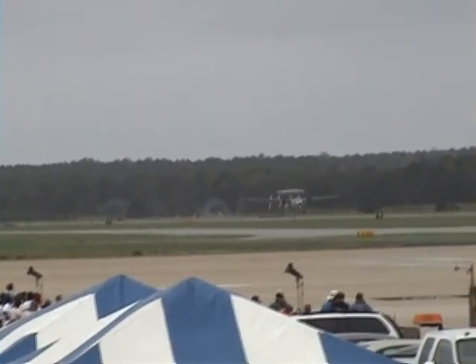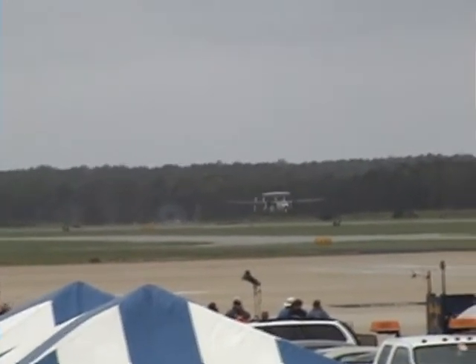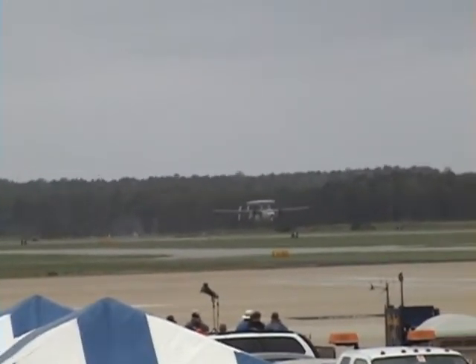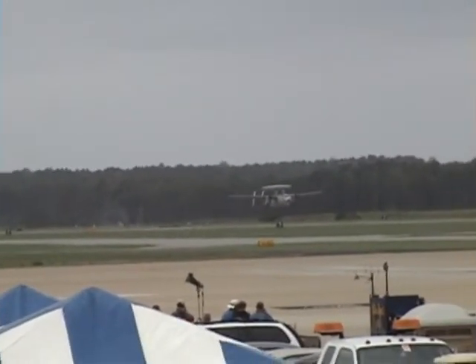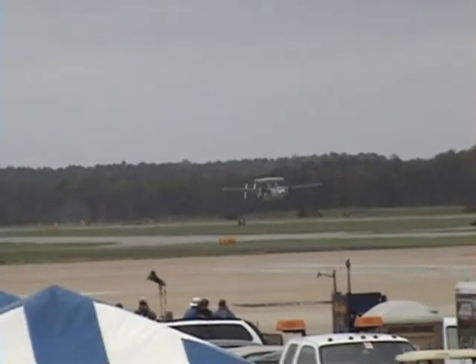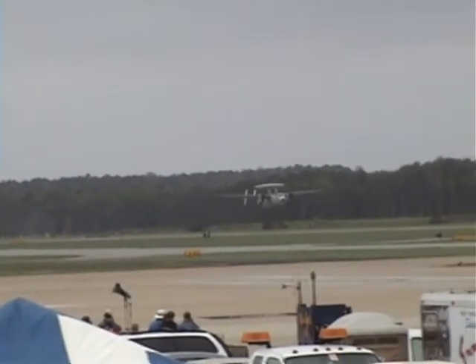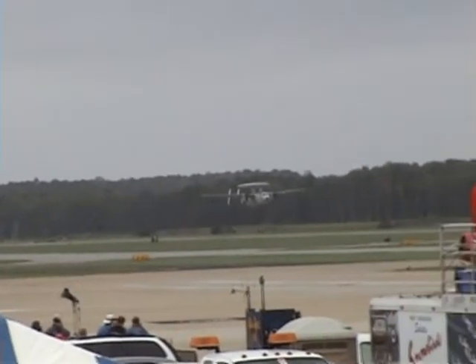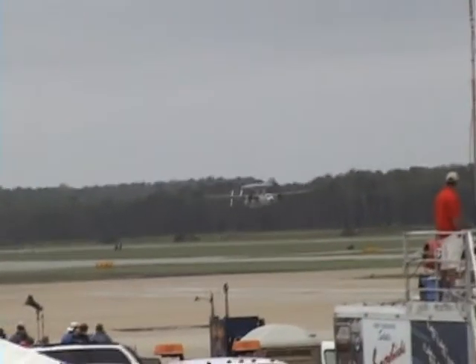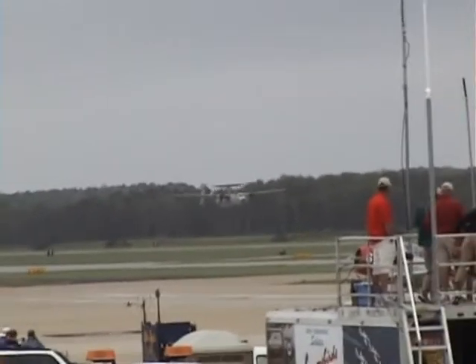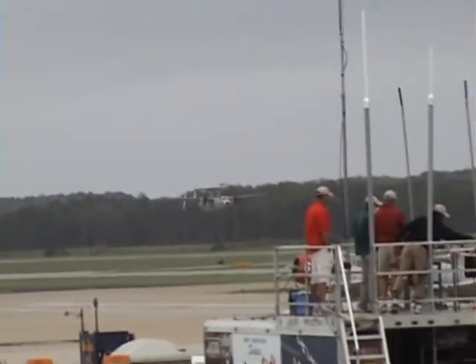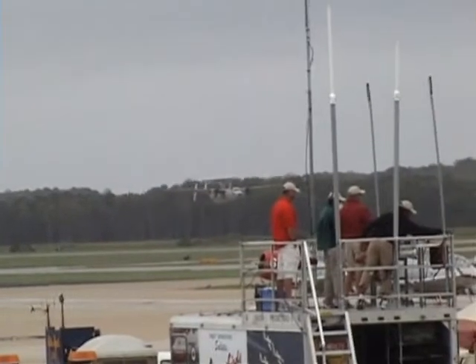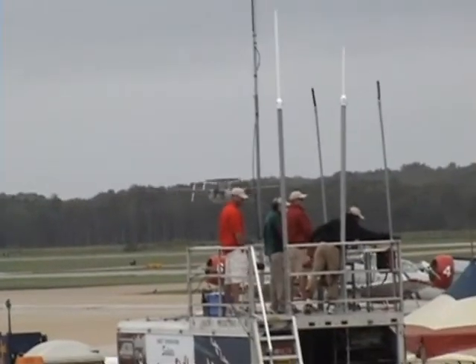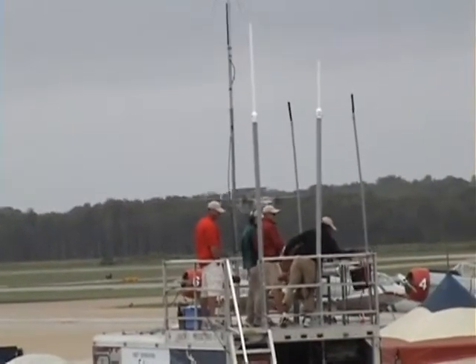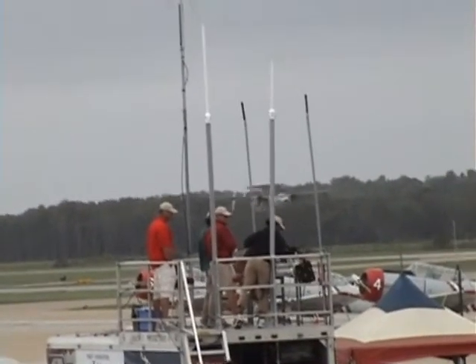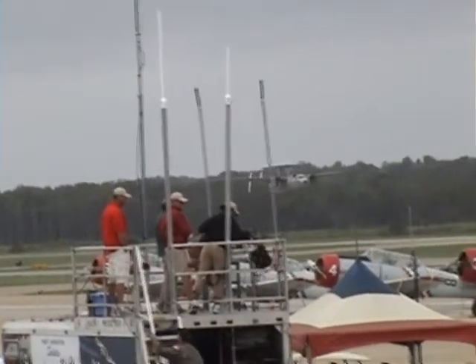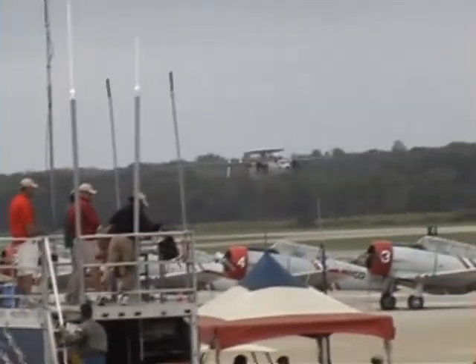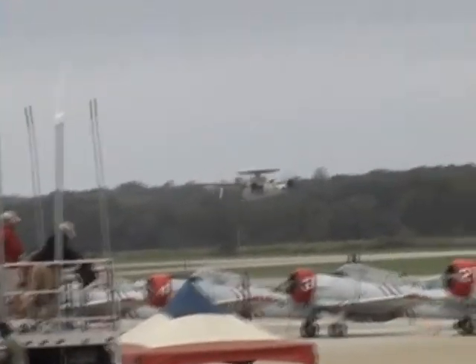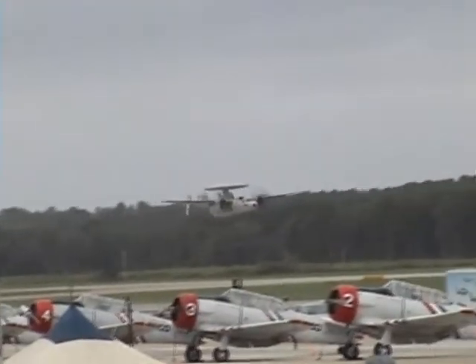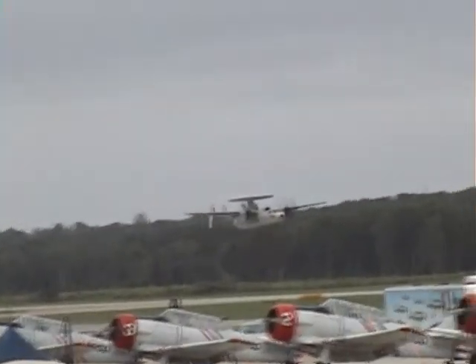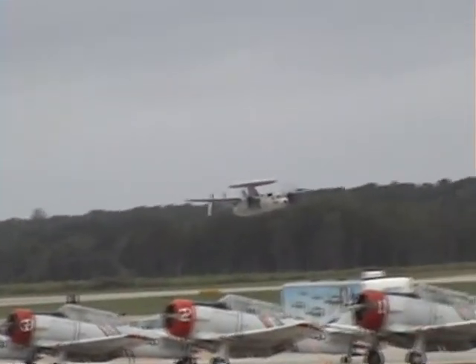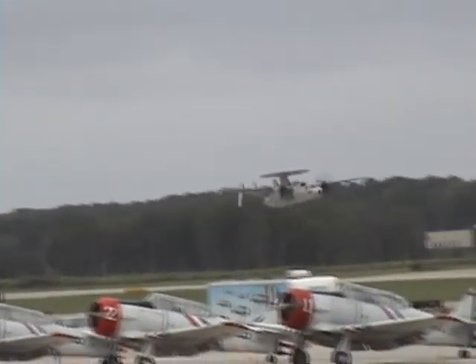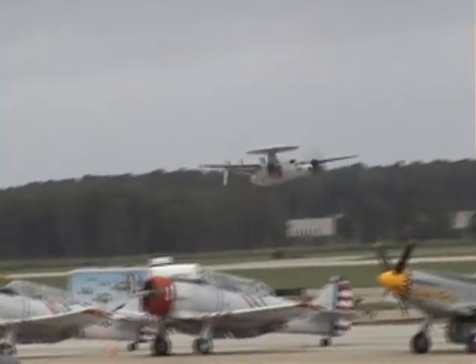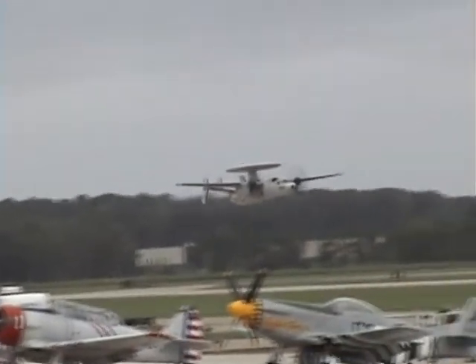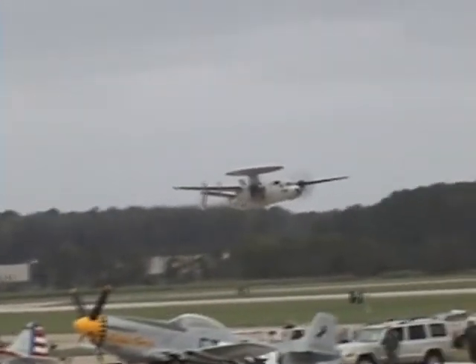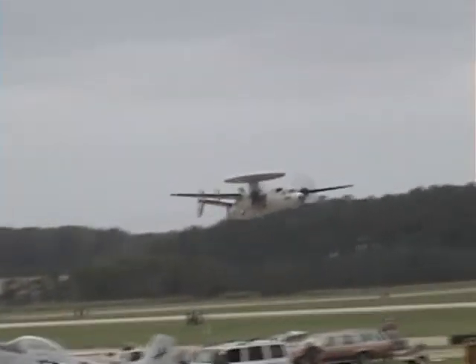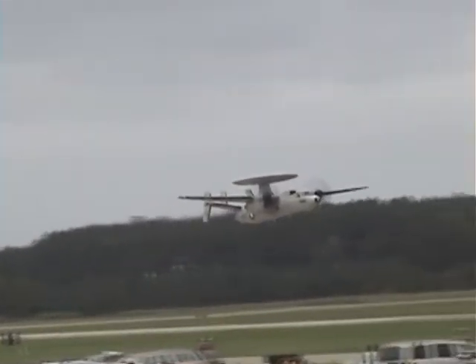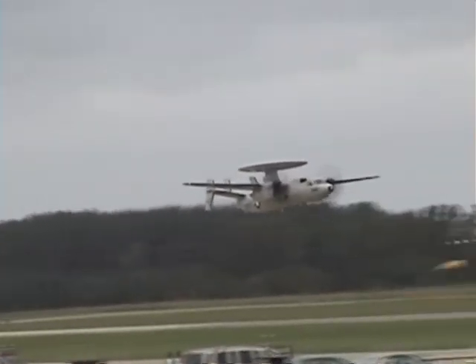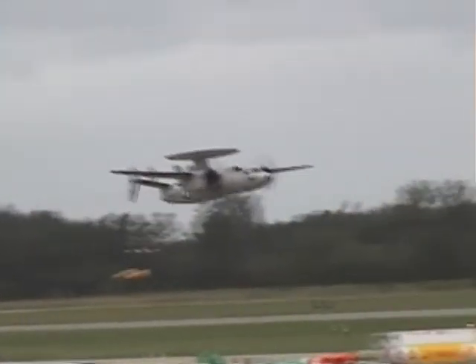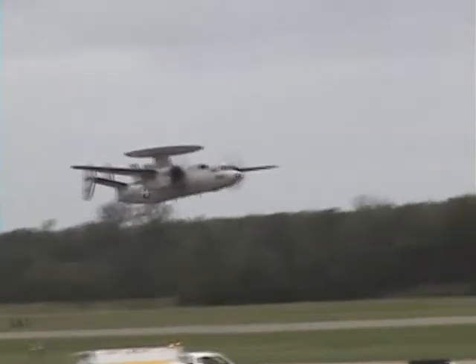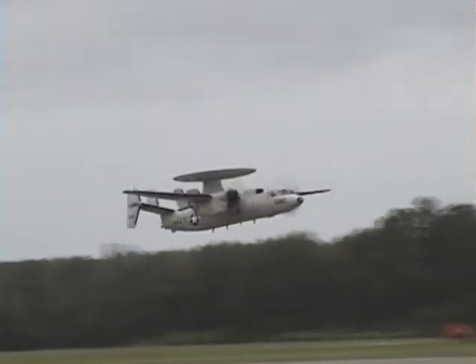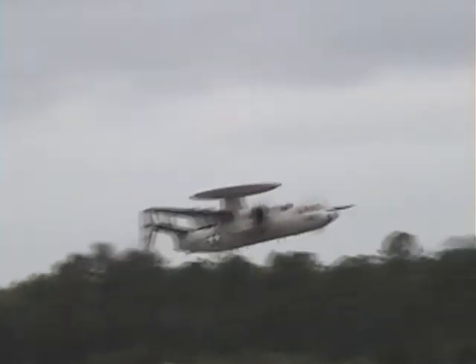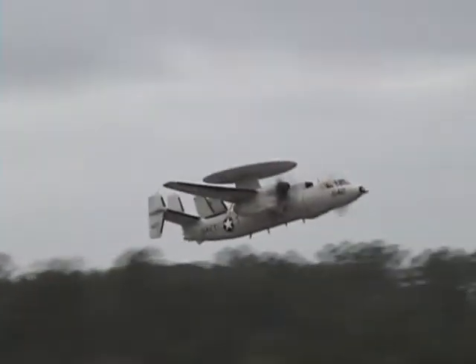This highly versatile aircraft can actually be launched airborne in just under 1,000 feet. This capability allows it to operate from short, unprepared airstrips, or take off from the carrier under its own power.